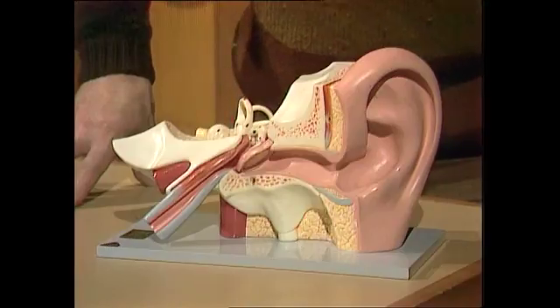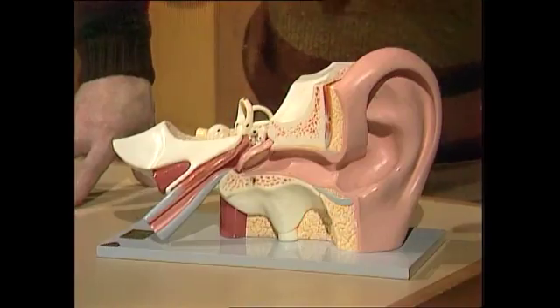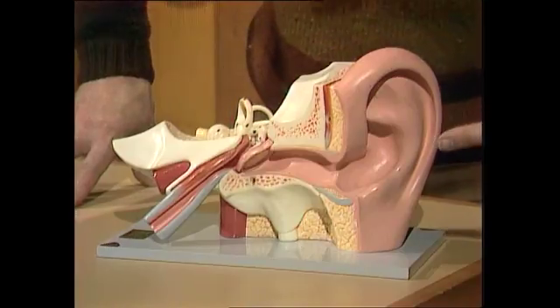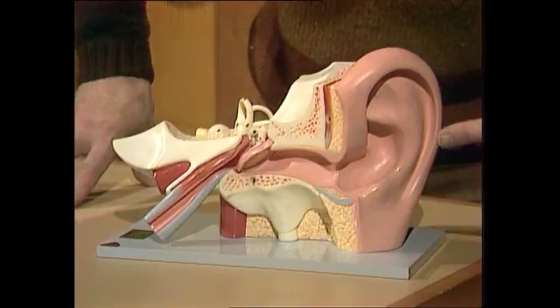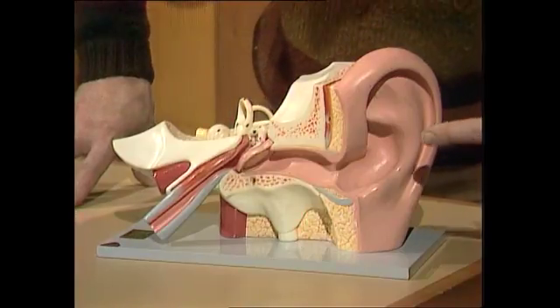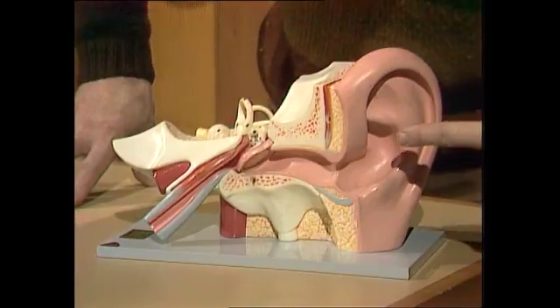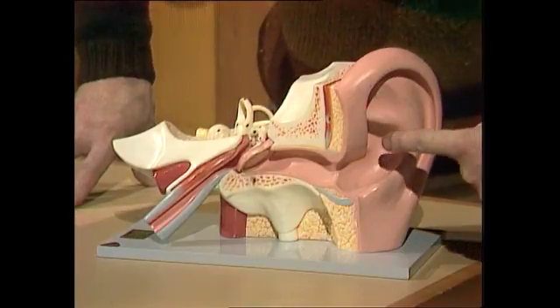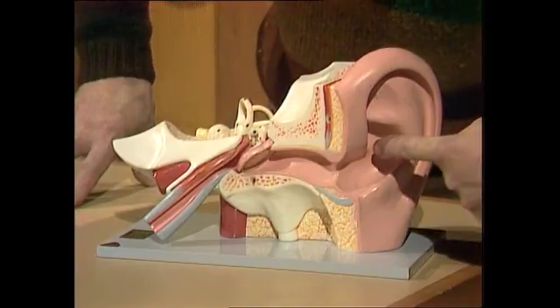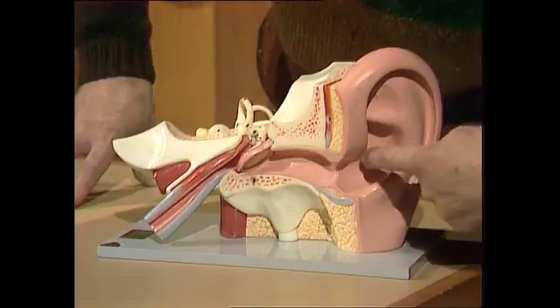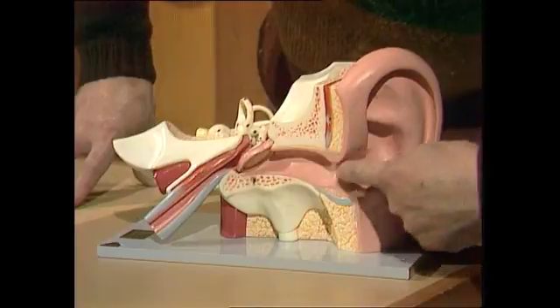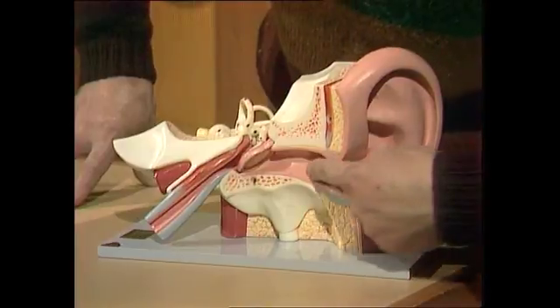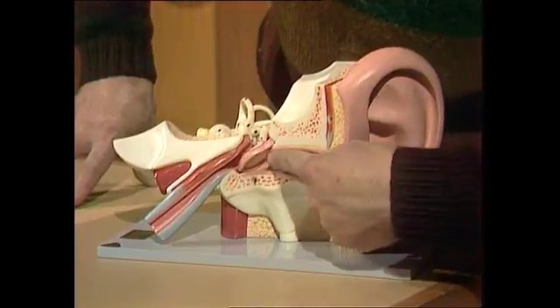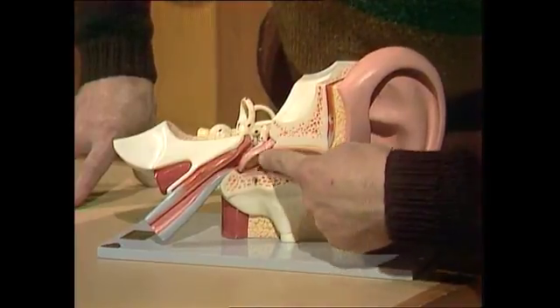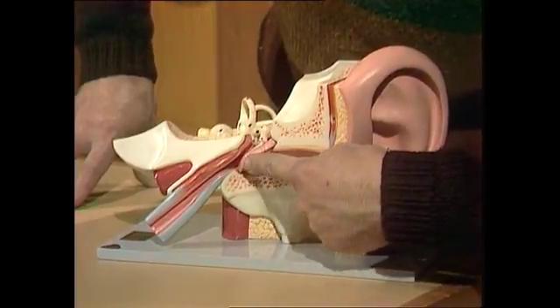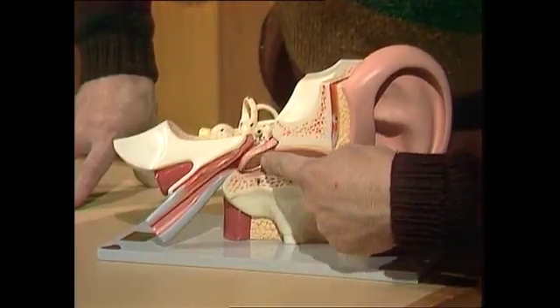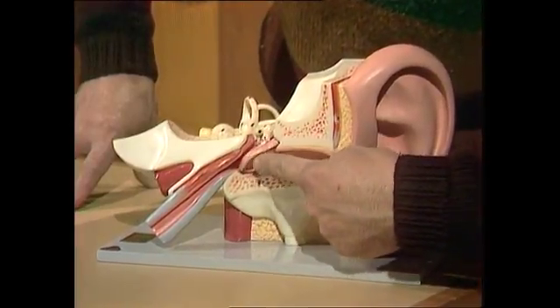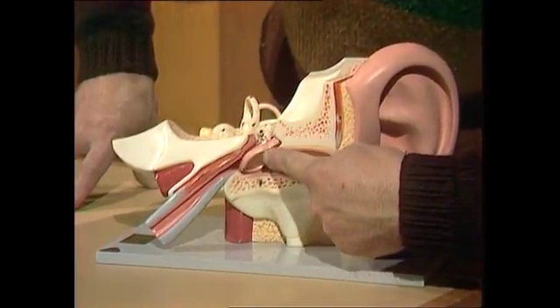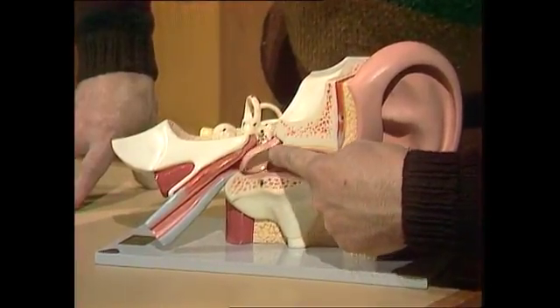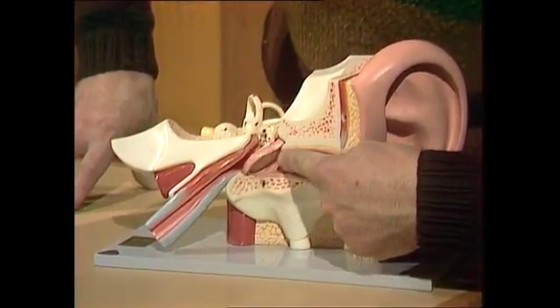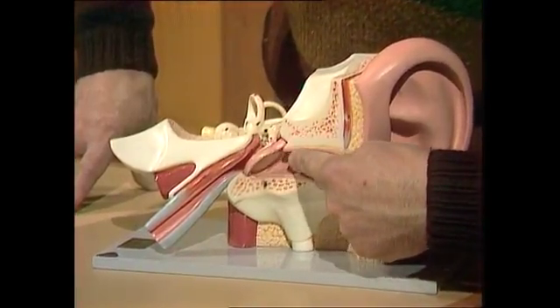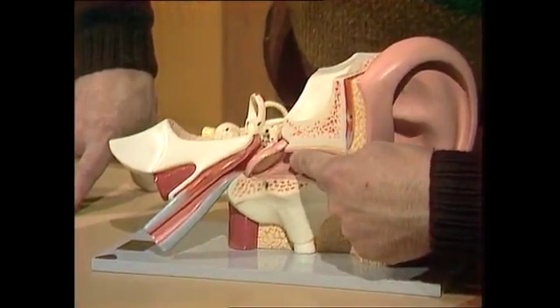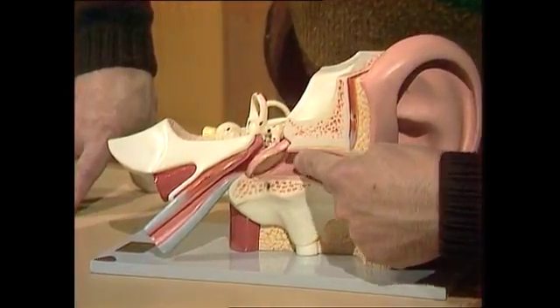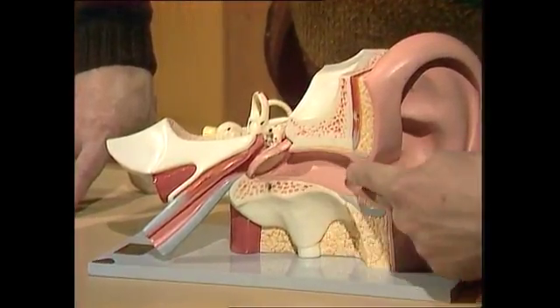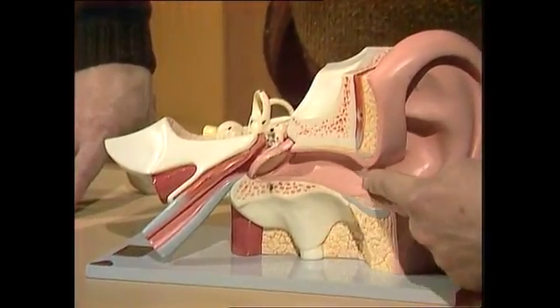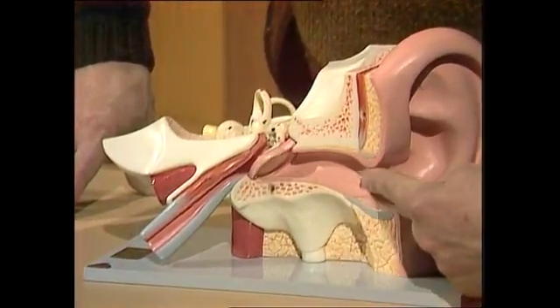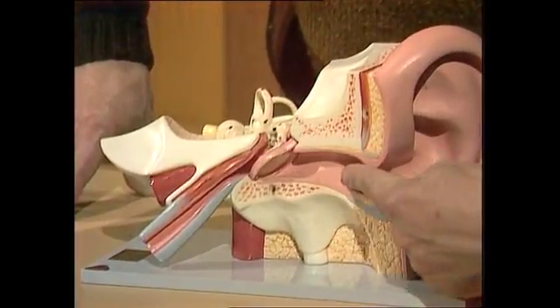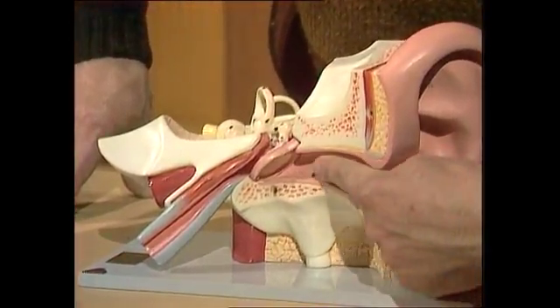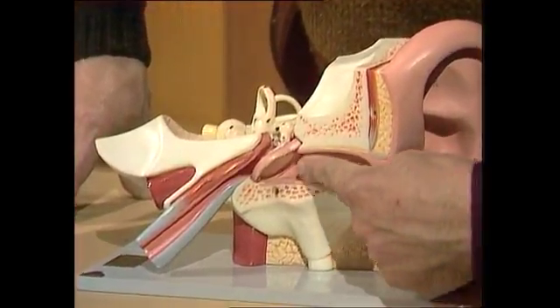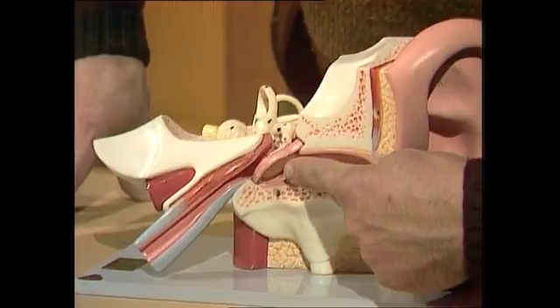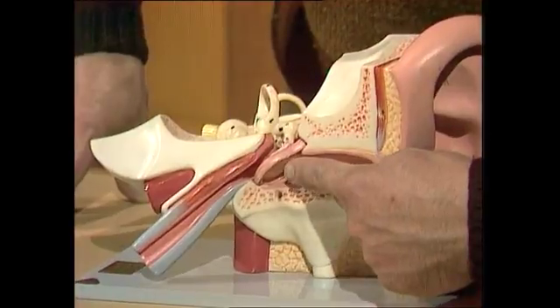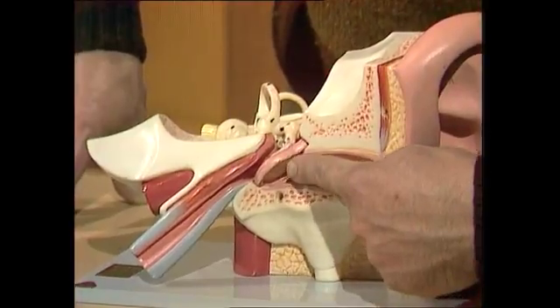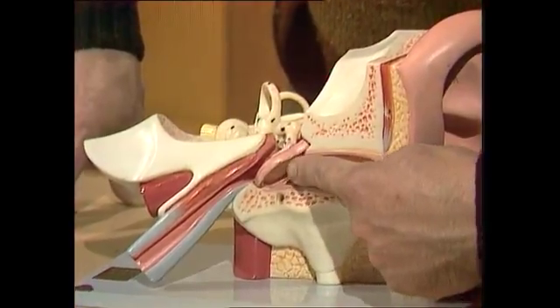In fact, the vibrations in the air come down here and beat upon this large, flat structure called the eardrum. It's the reason you don't poke things in your ear — you can put holes in that.